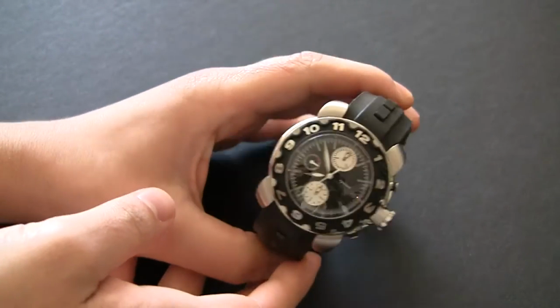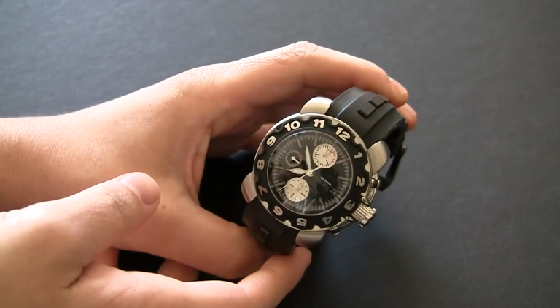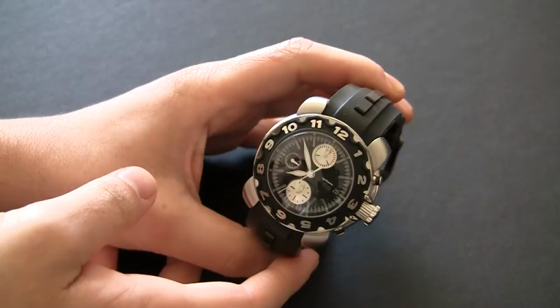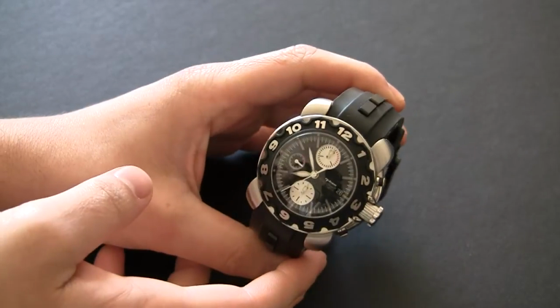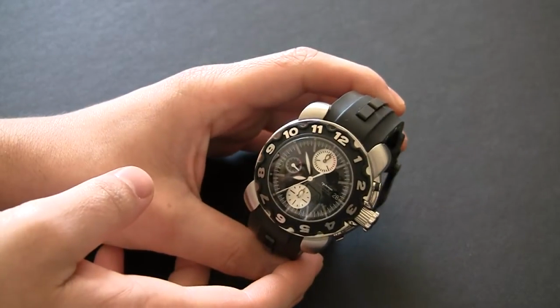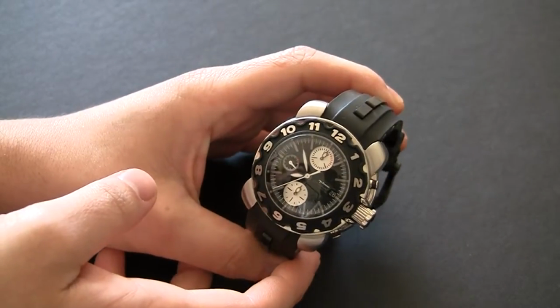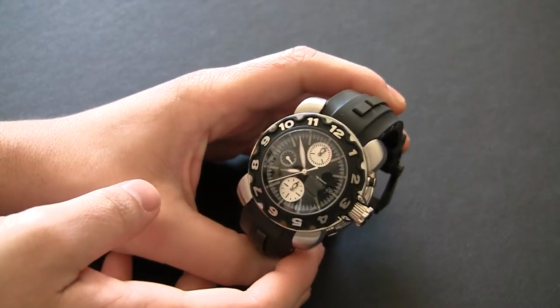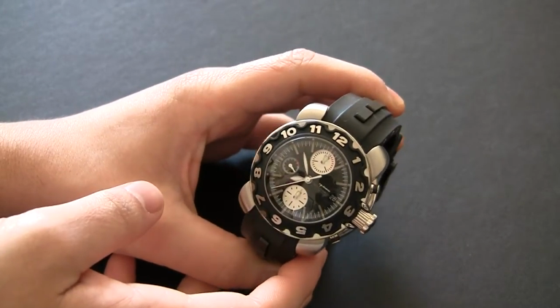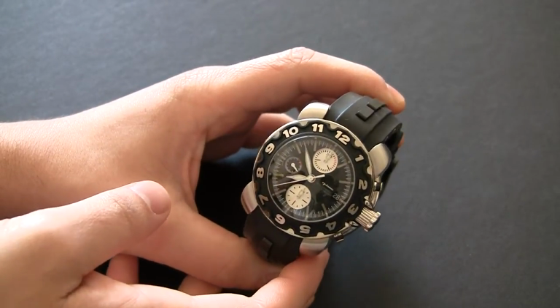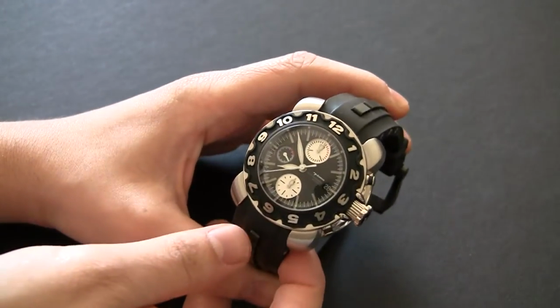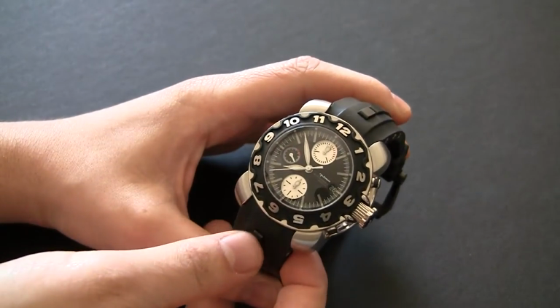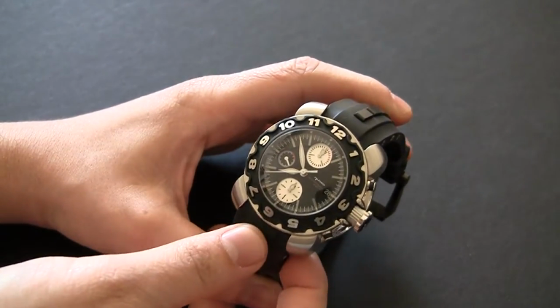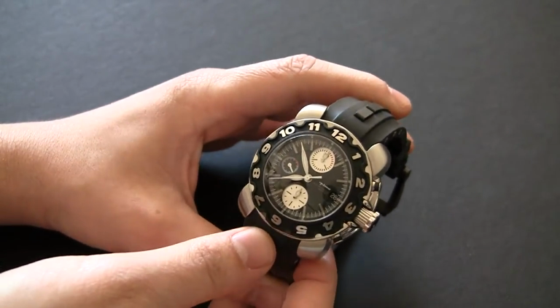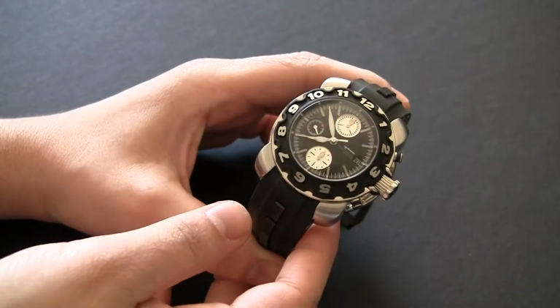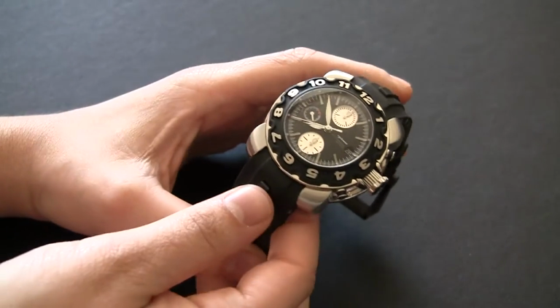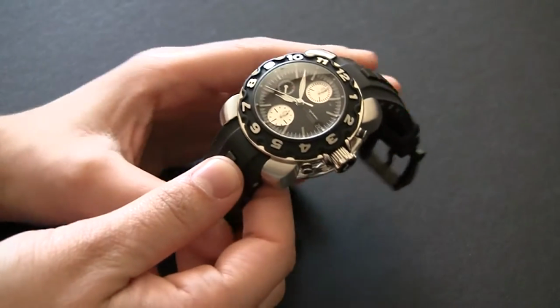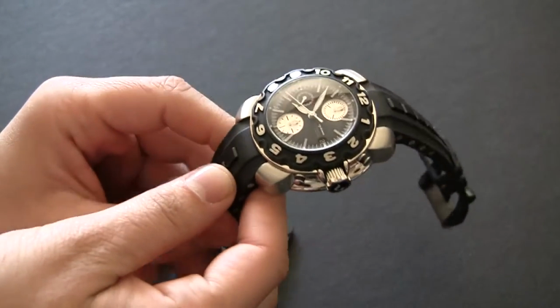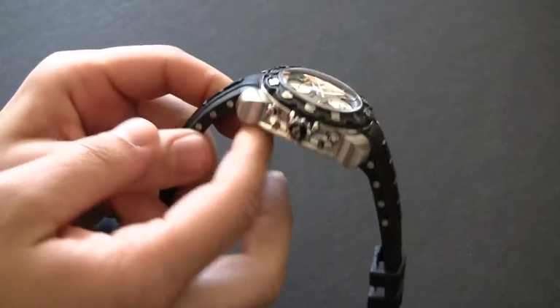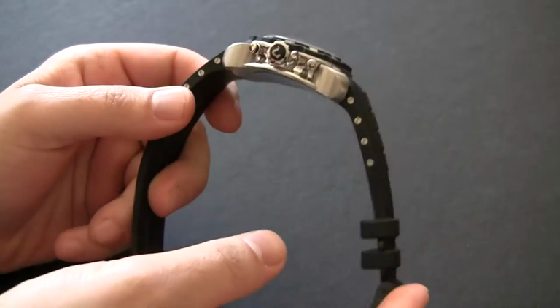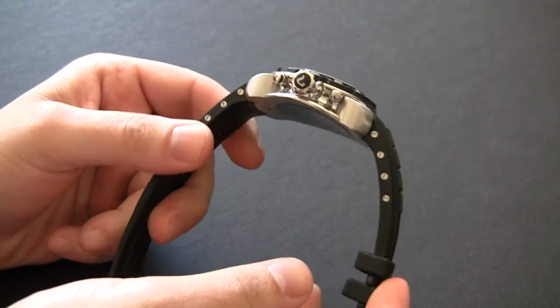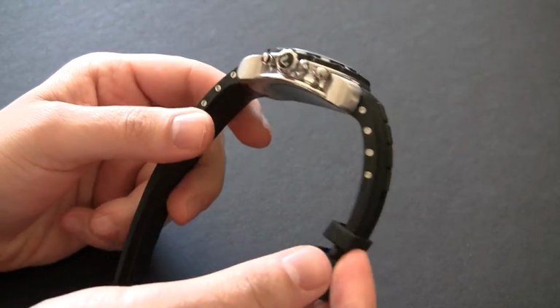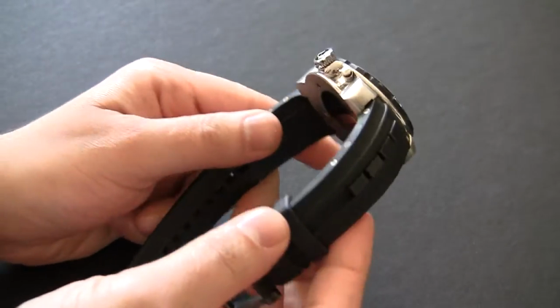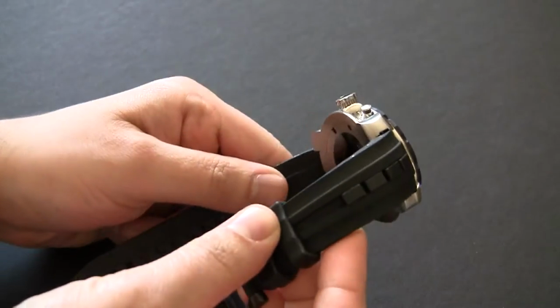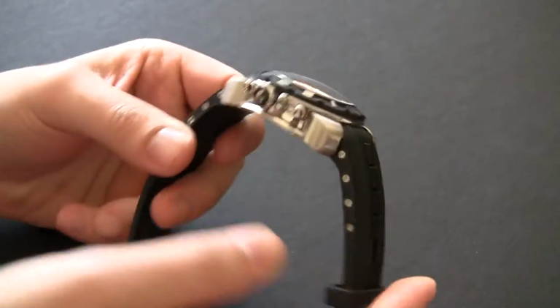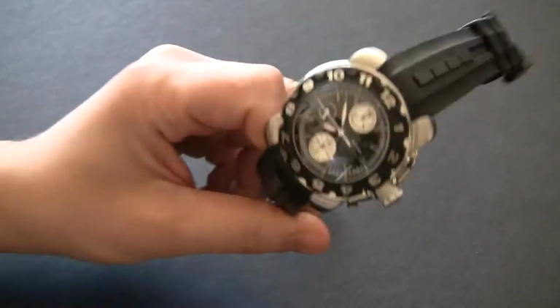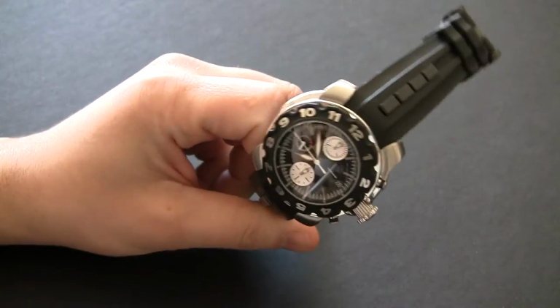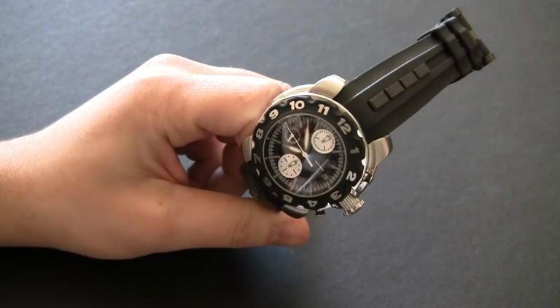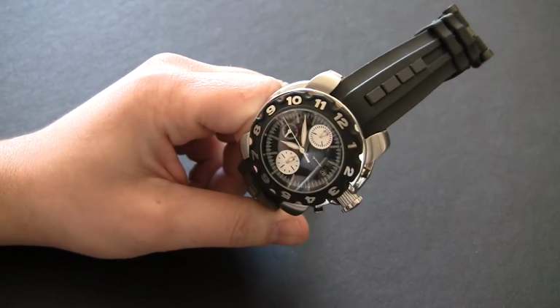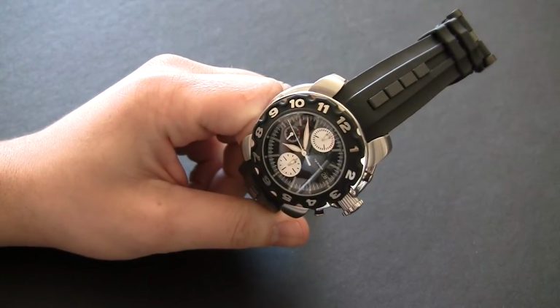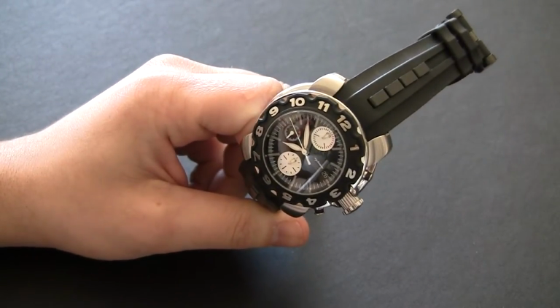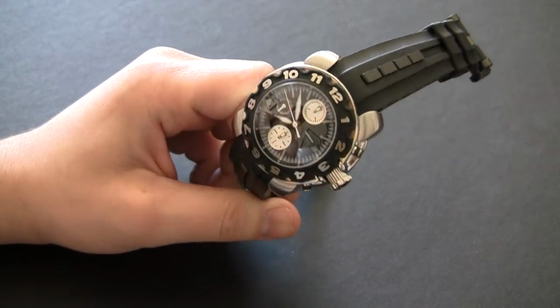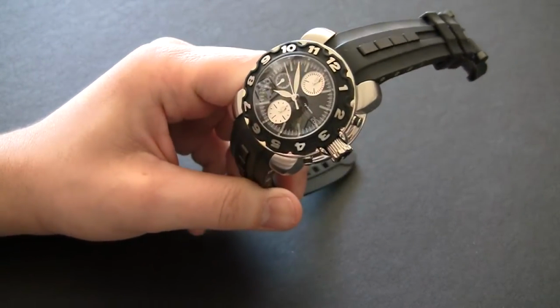This is from a brand called Nubeo, and this is the Arctic Snowmobile Adventure Chronograph limited edition watch. It's sort of an evolution on their jellyfish watch, and this limited edition was done for a snowmobile adventure in the Arctic.